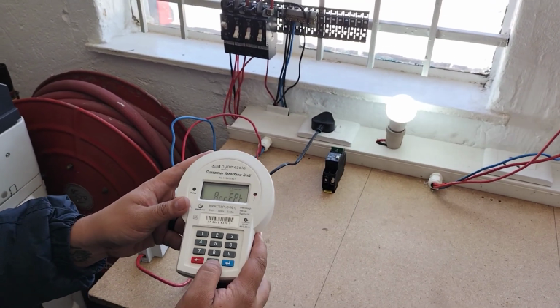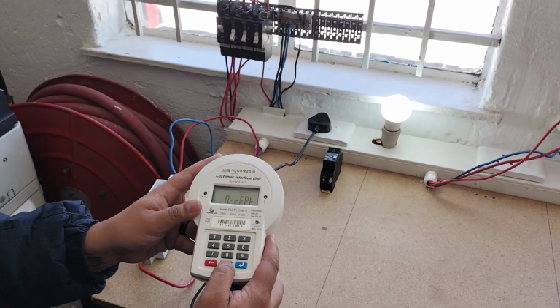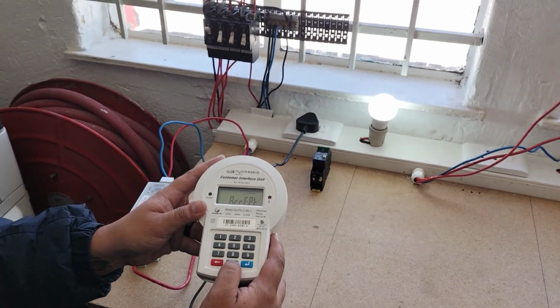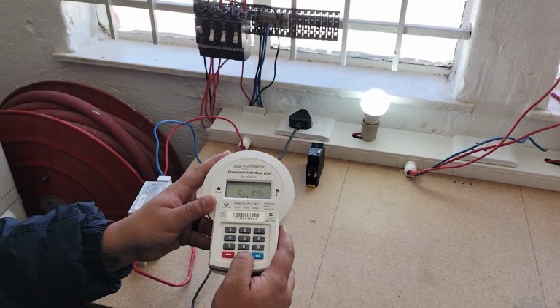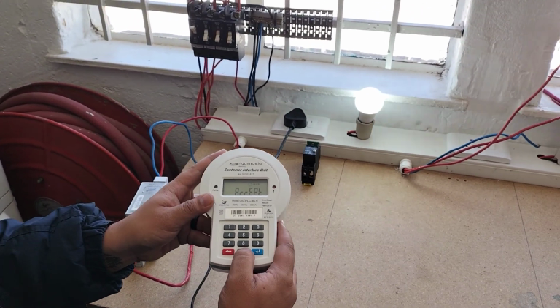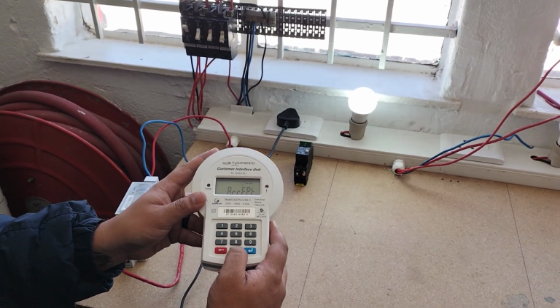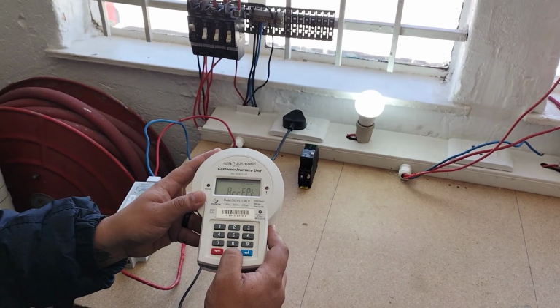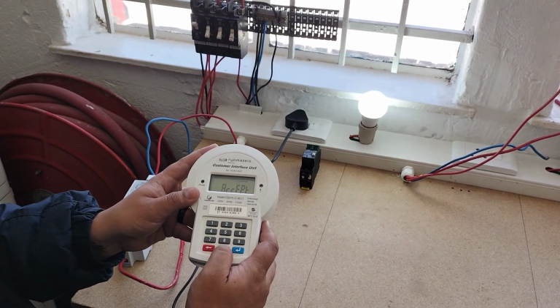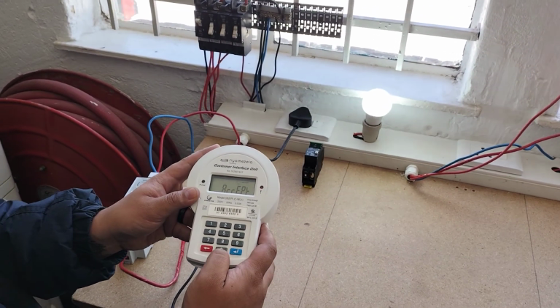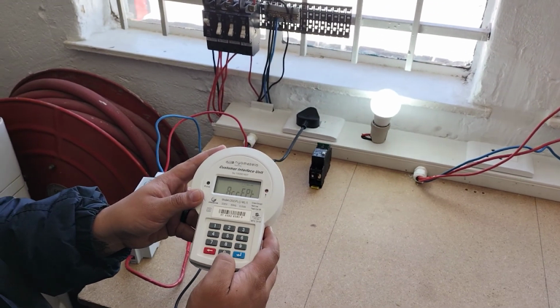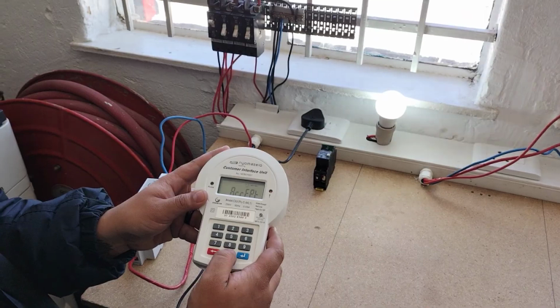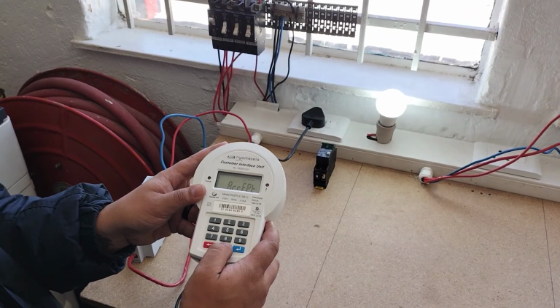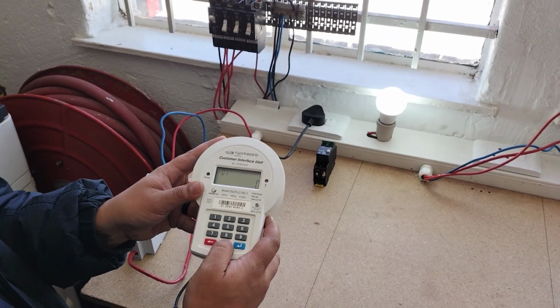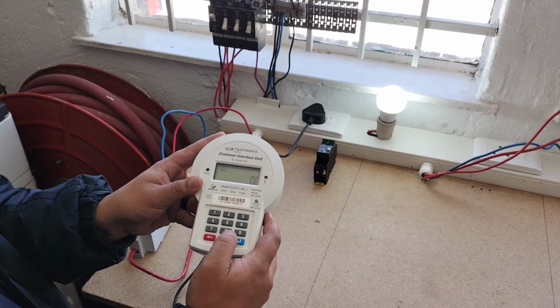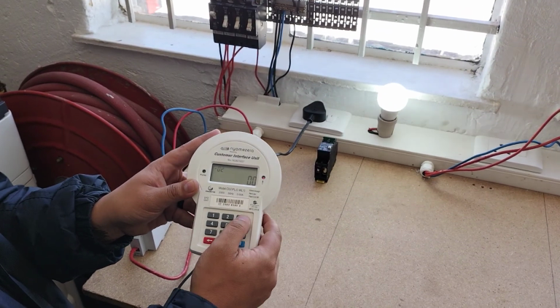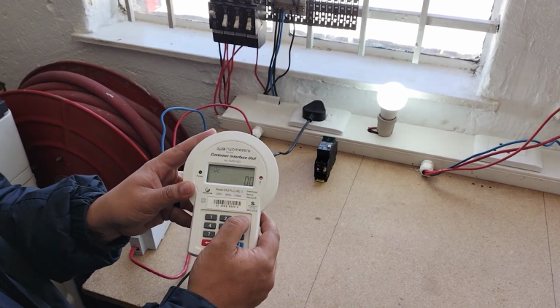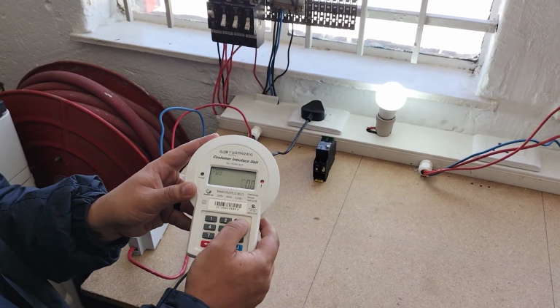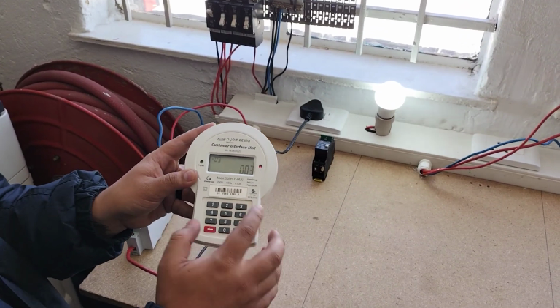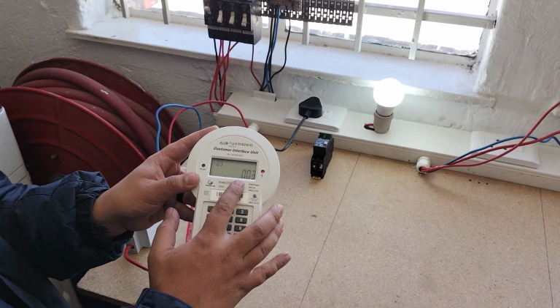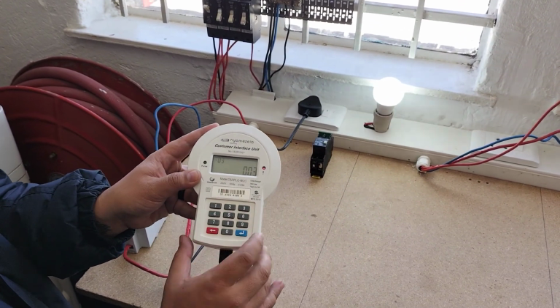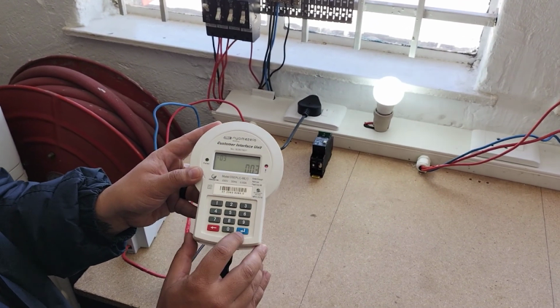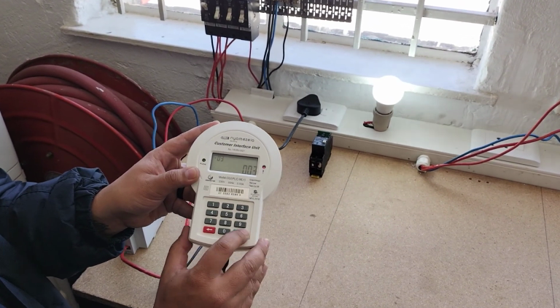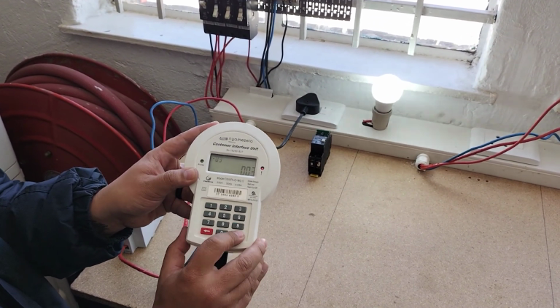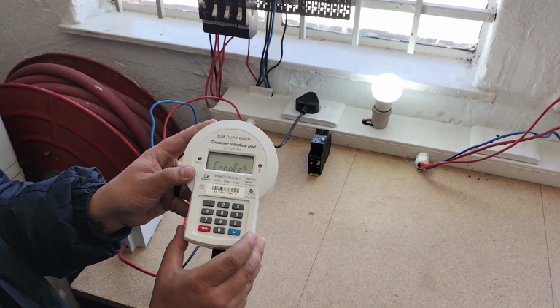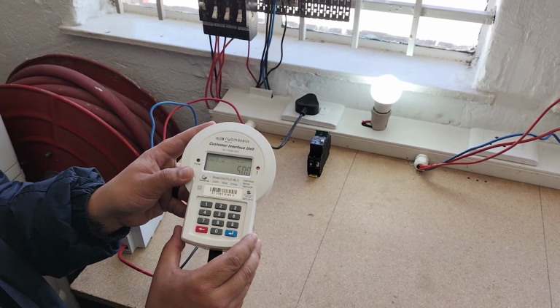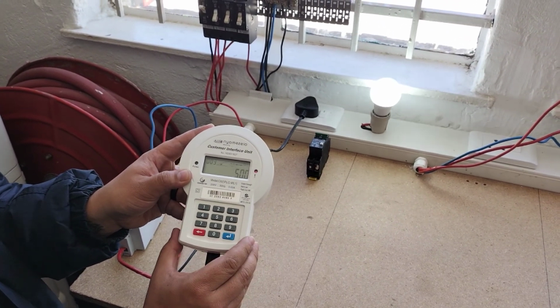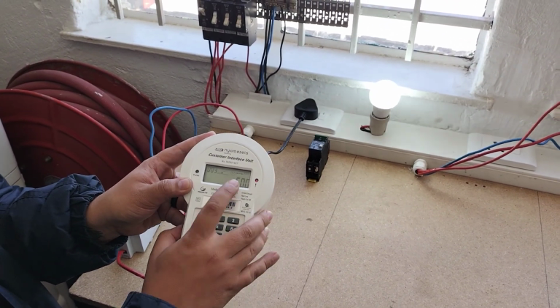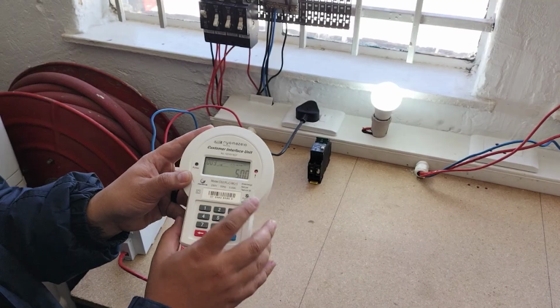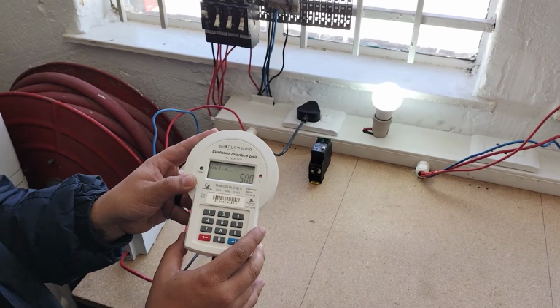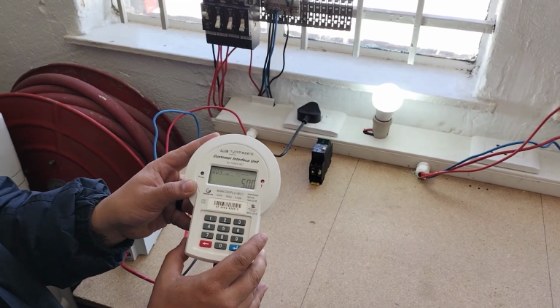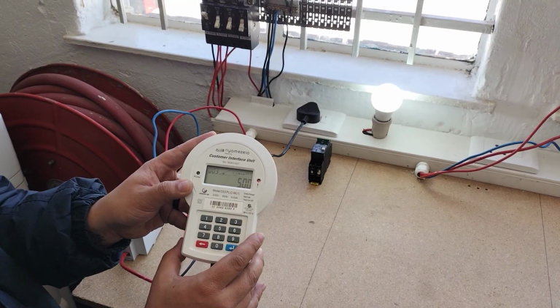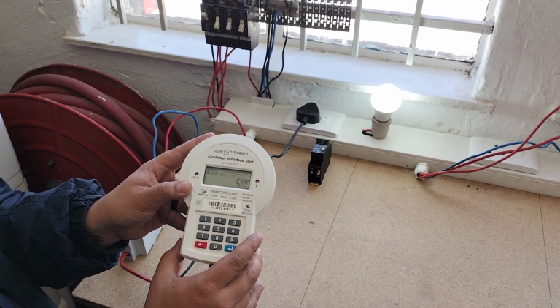To check your balance, push double zero three and enter. The balance shown is five units.